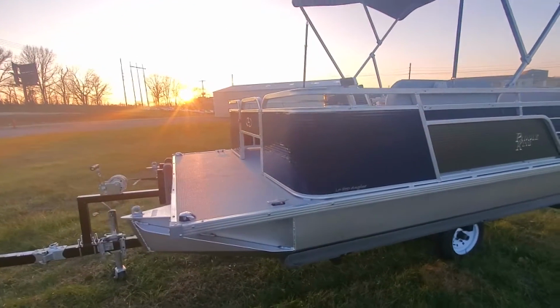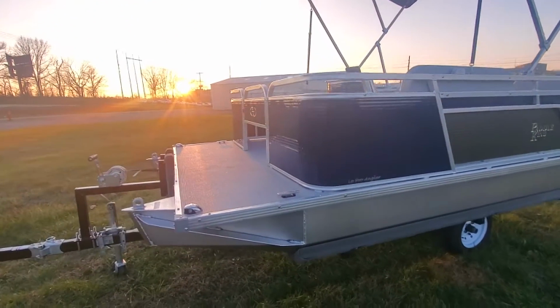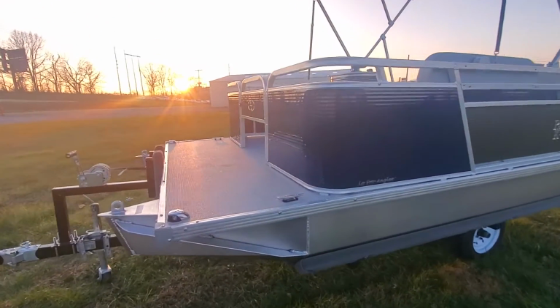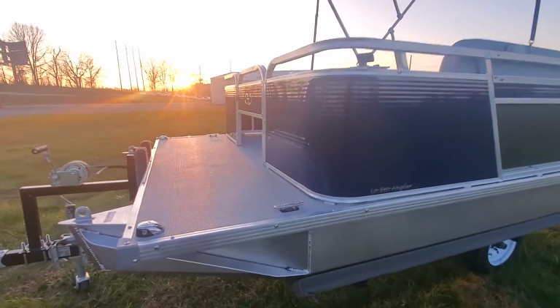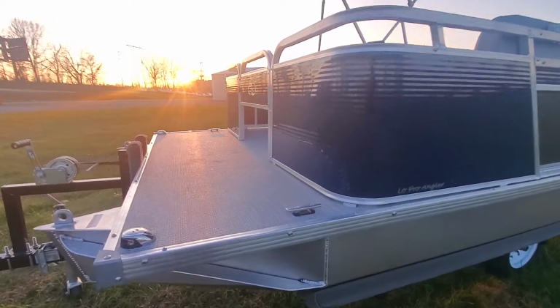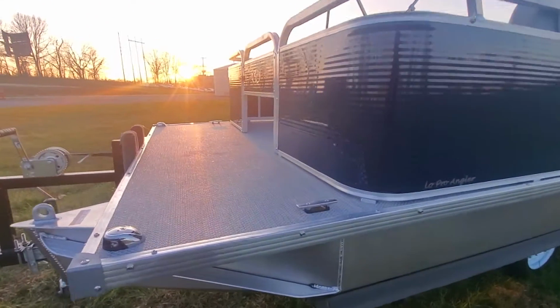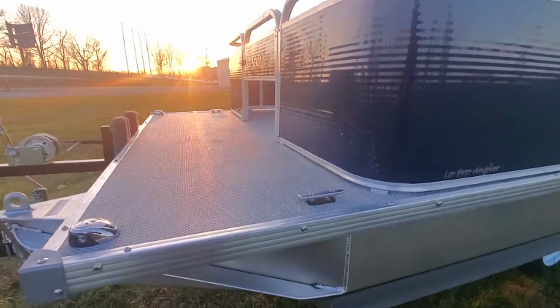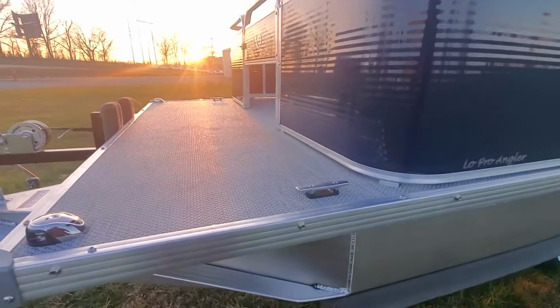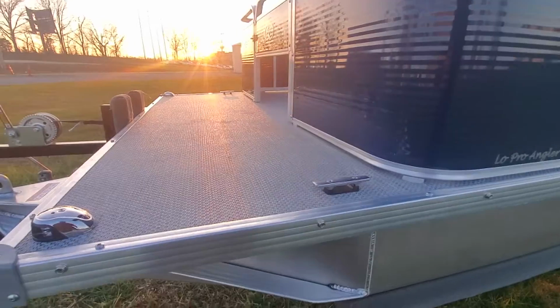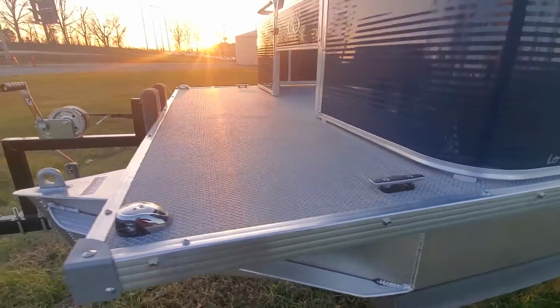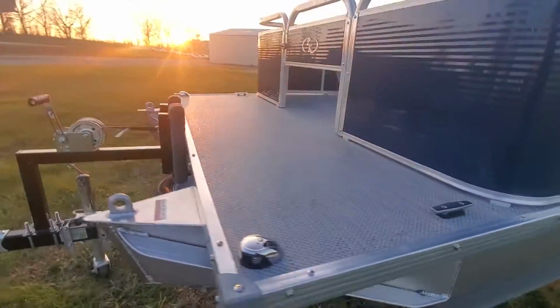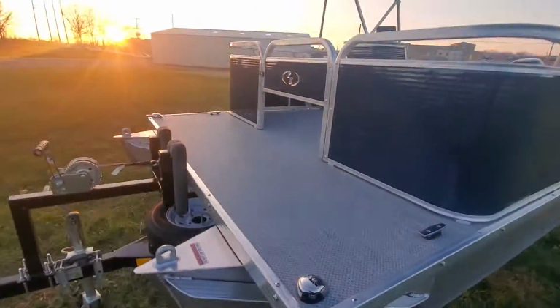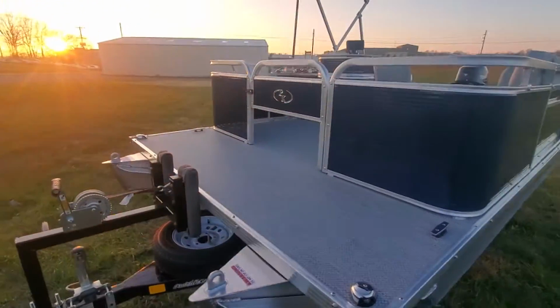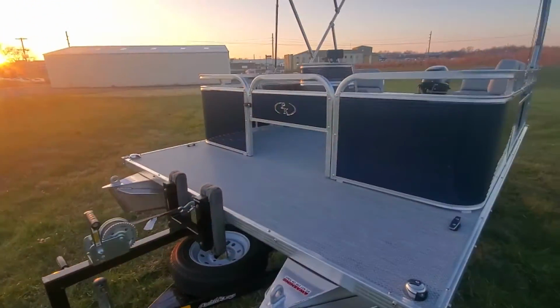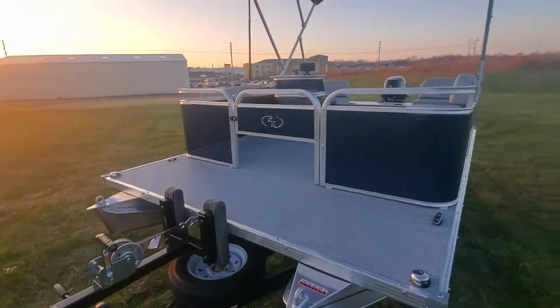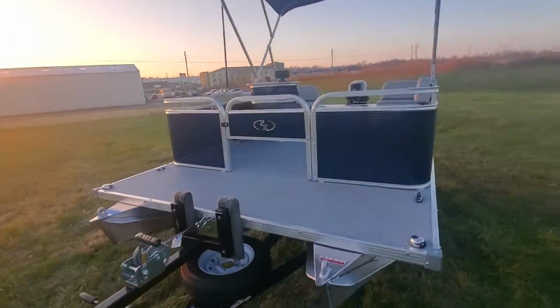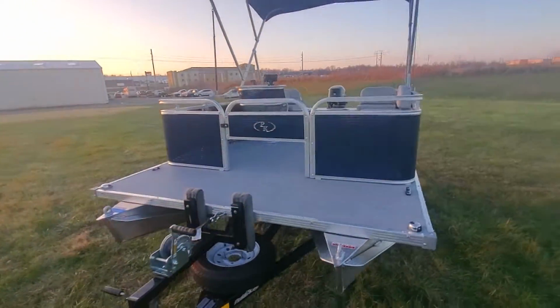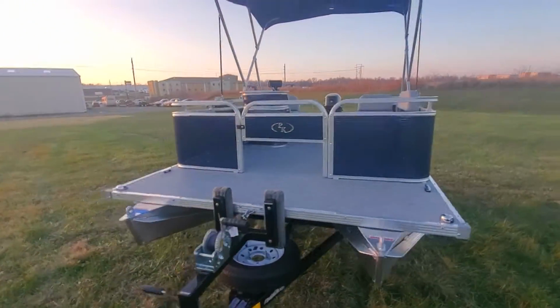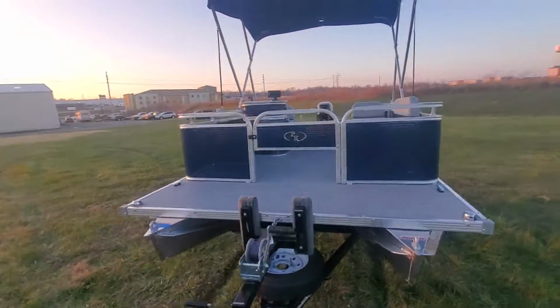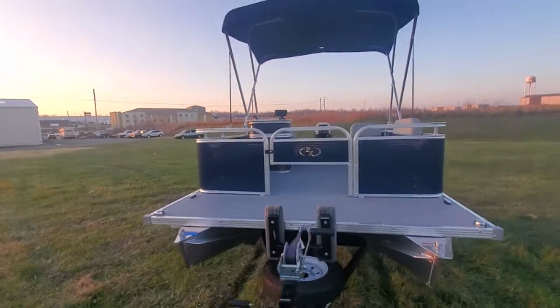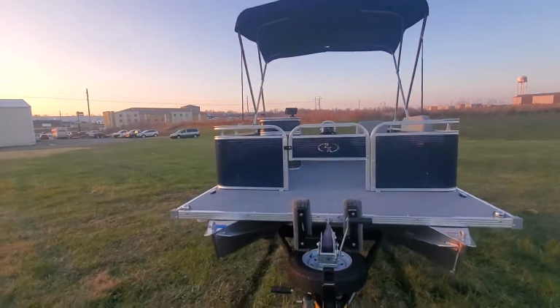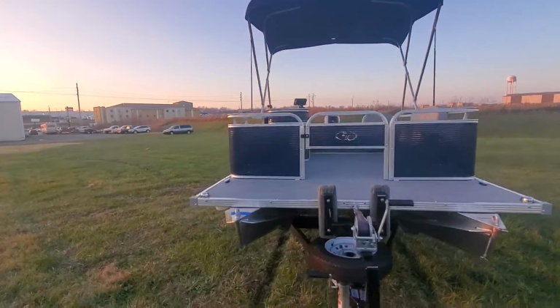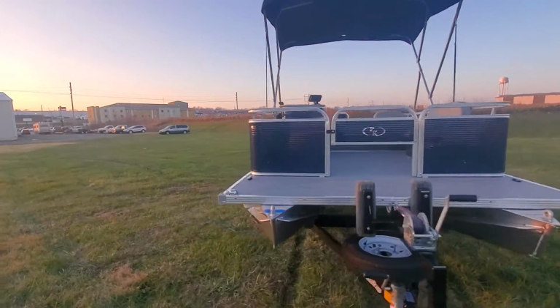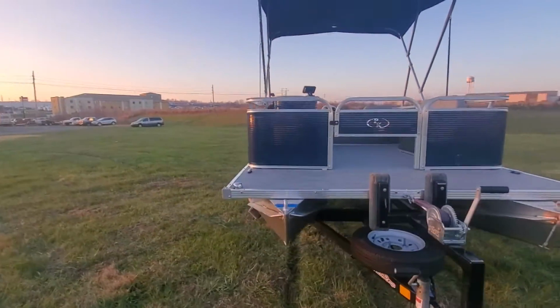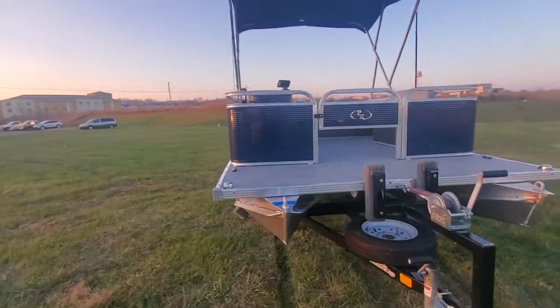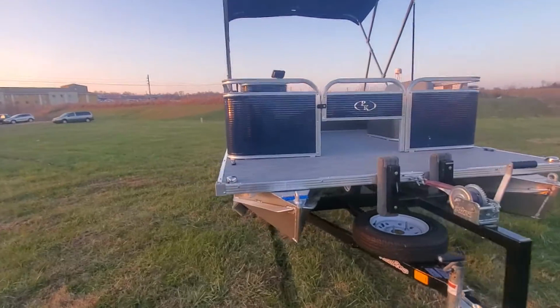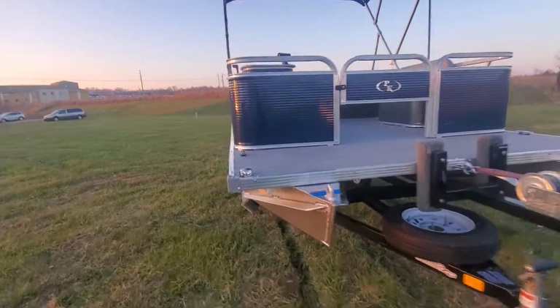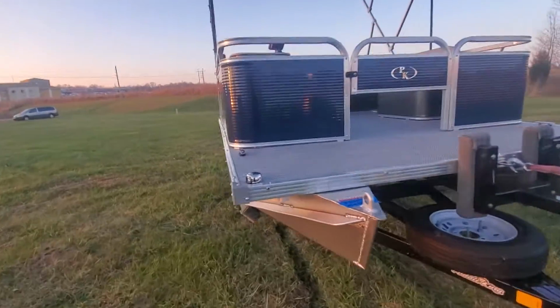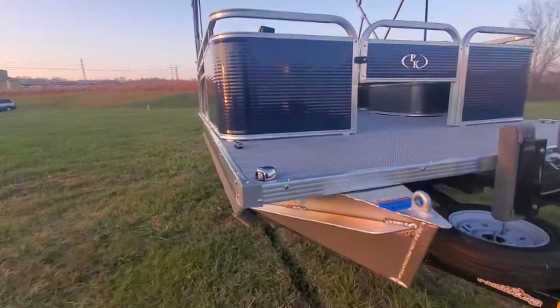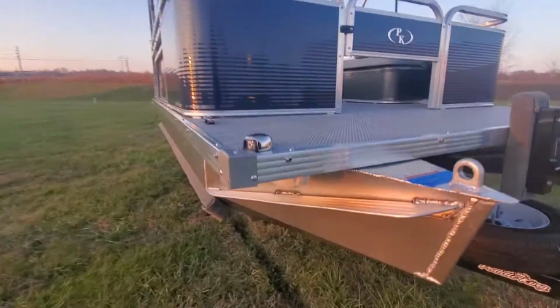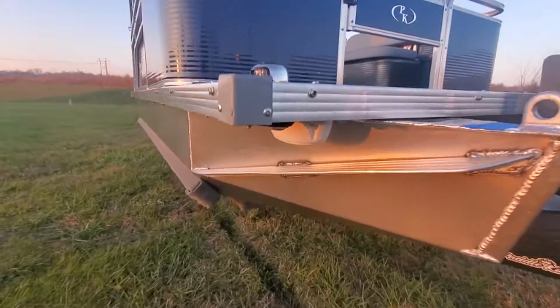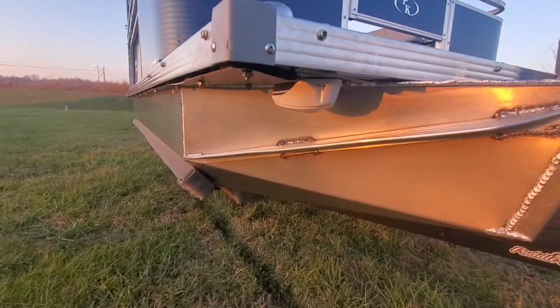You can notice up front, we've done our signature safety and convenience package. We add cleats on it. We have a horn, fire extinguisher, and horn button.